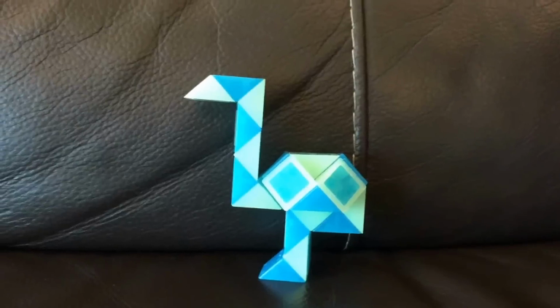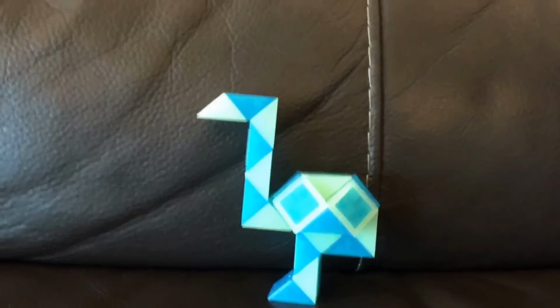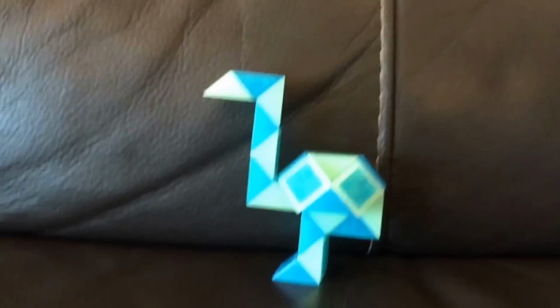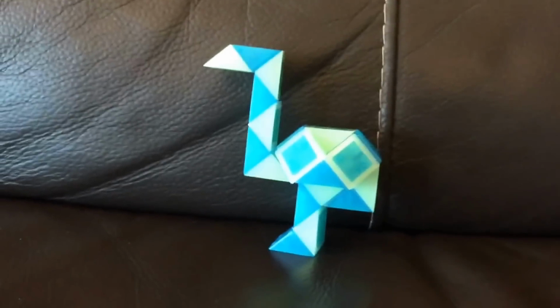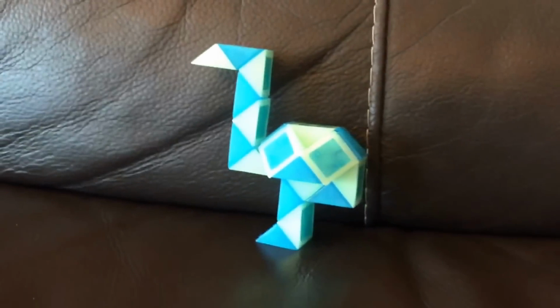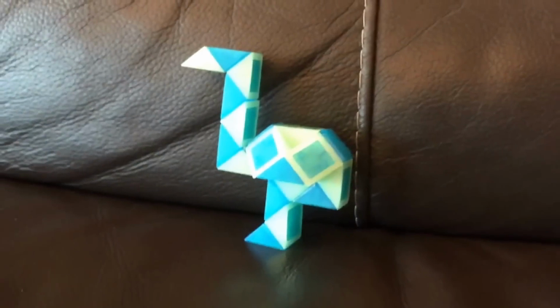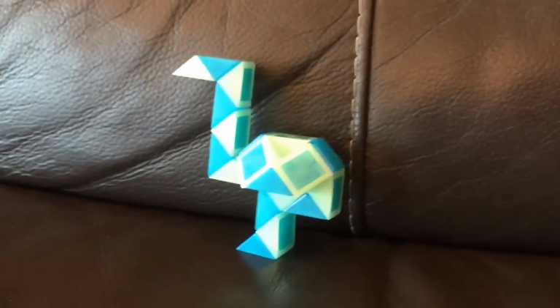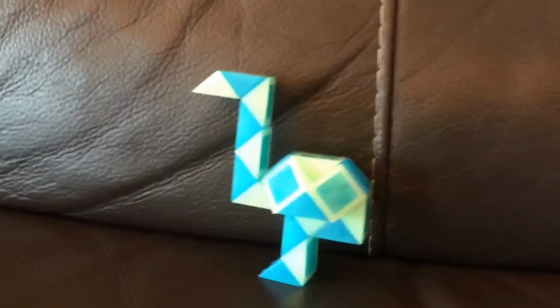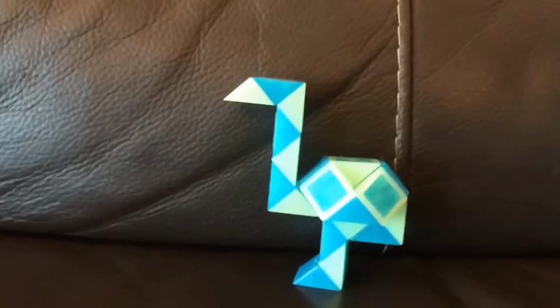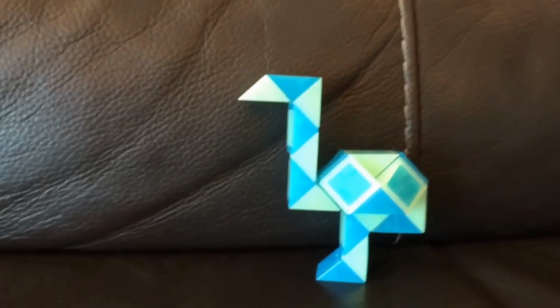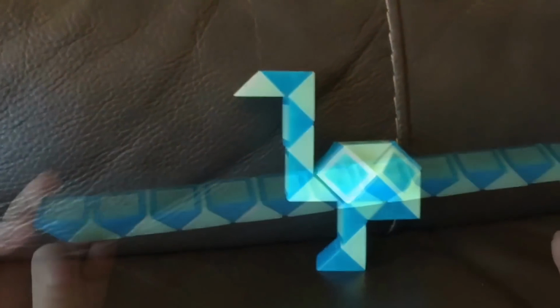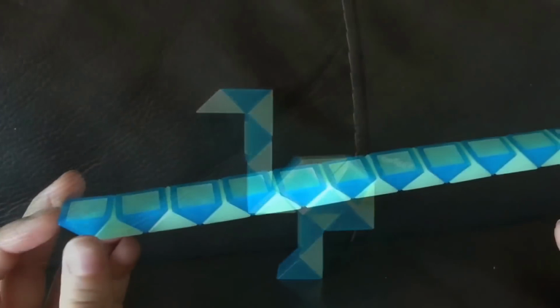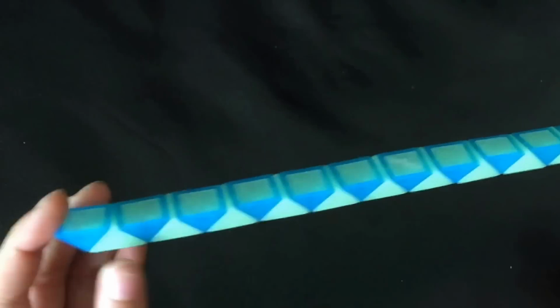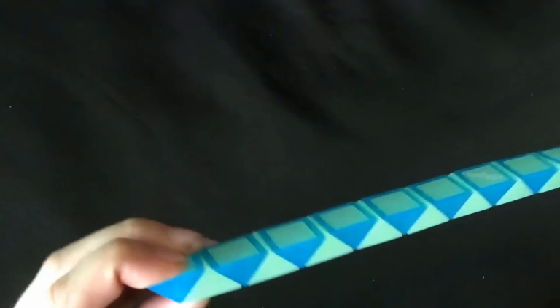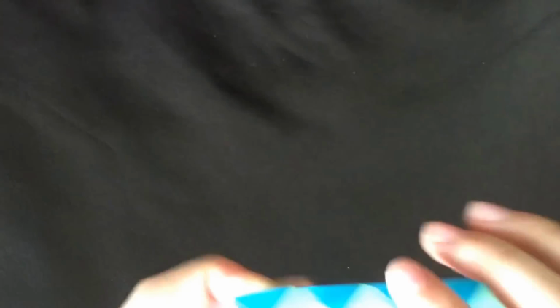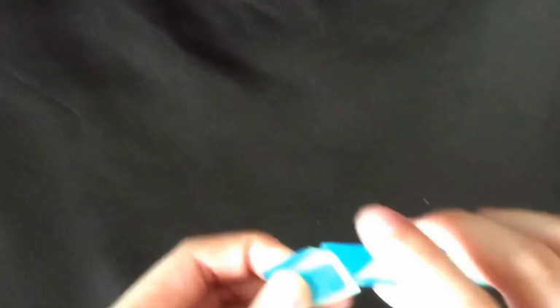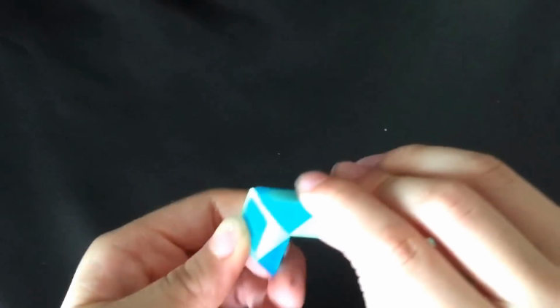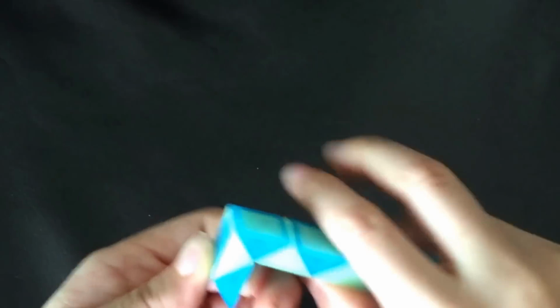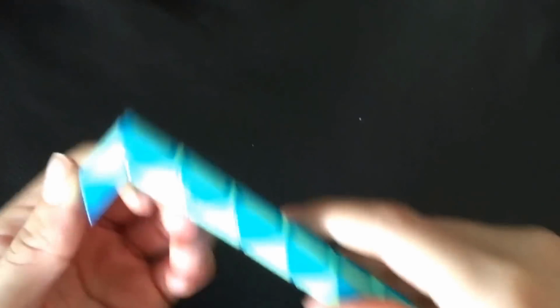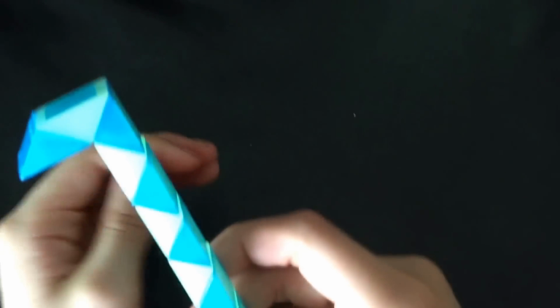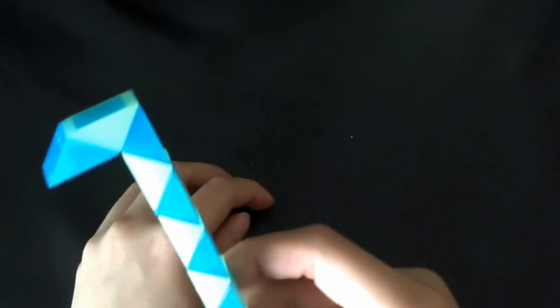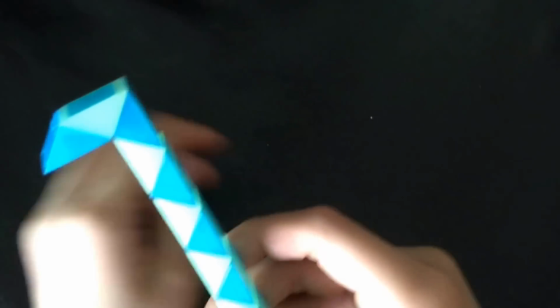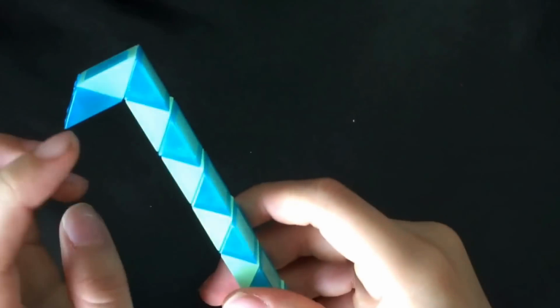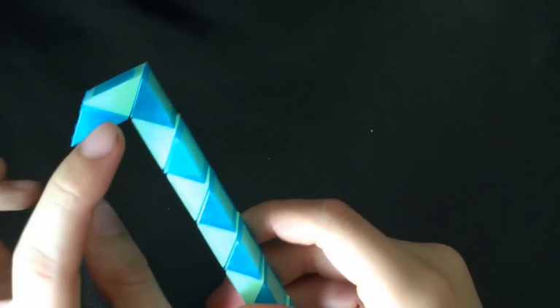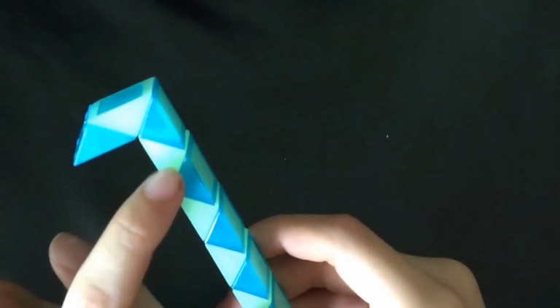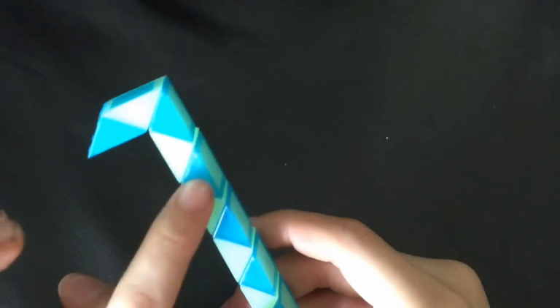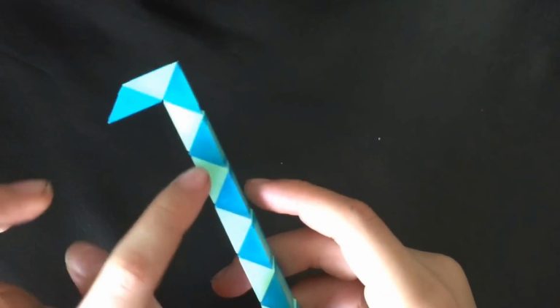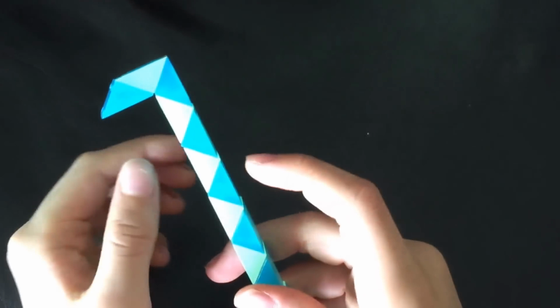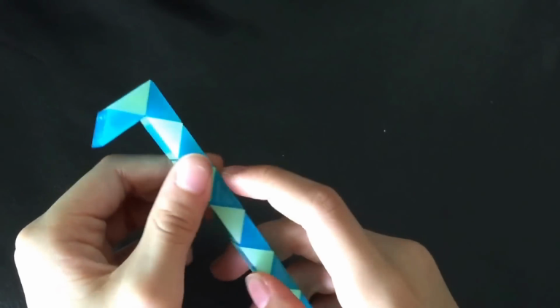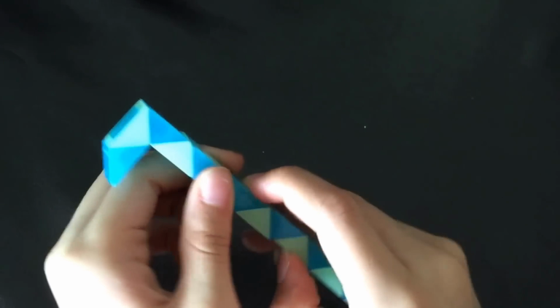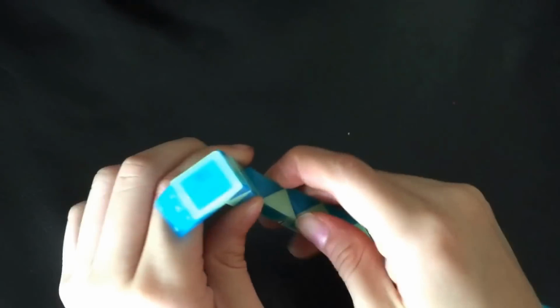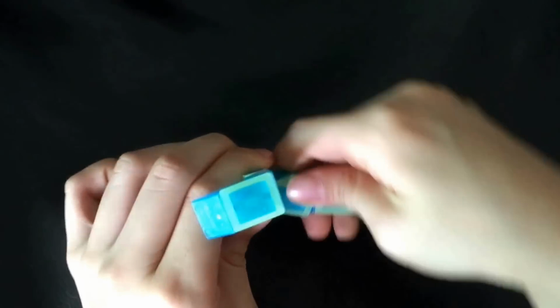I'm Antoine and I'm going to show you how to make the ostrich with the snake puzzle. You're going to count one, two, and then this one's going to go down. And then you're going to count one, two, three, four, and then this one's going to go here.